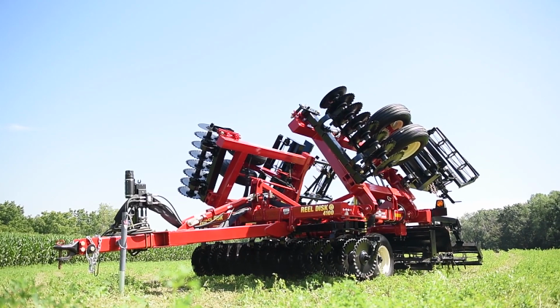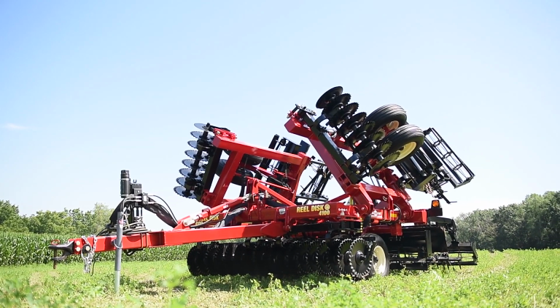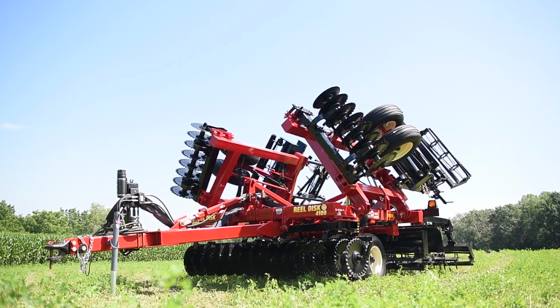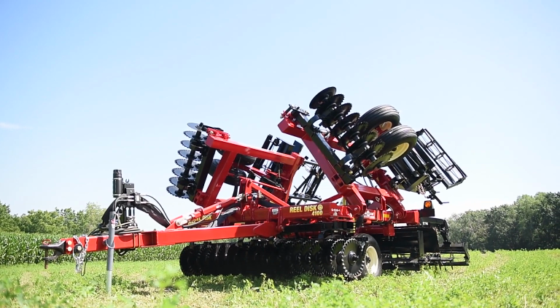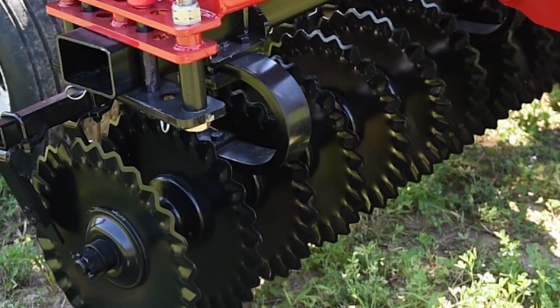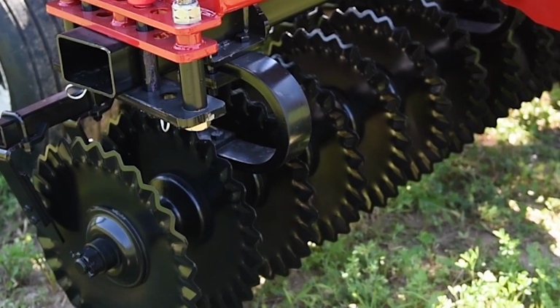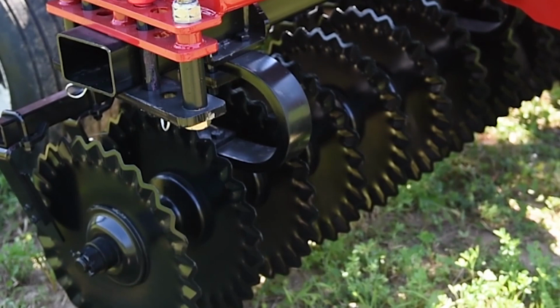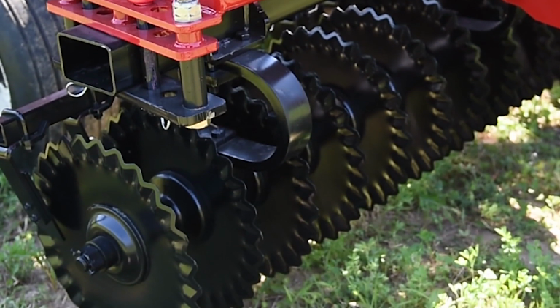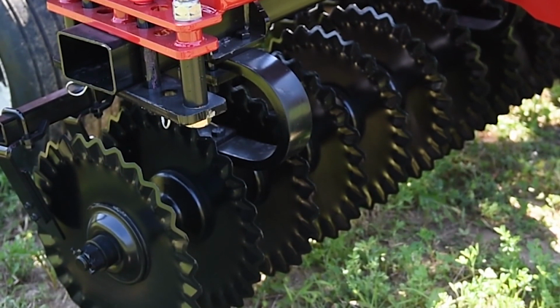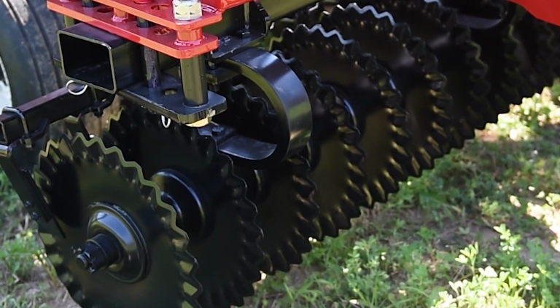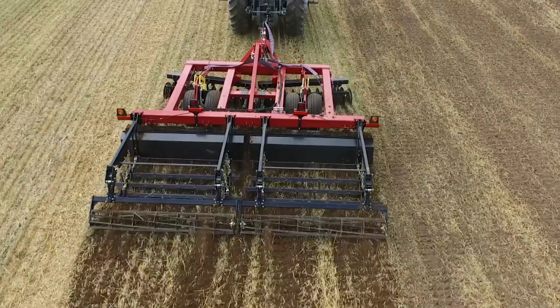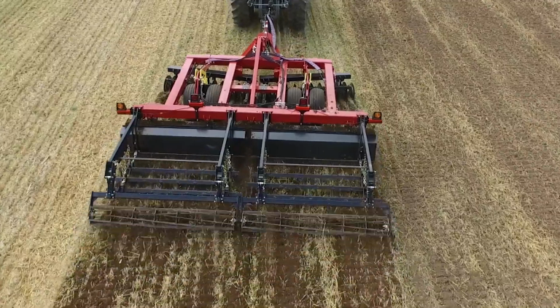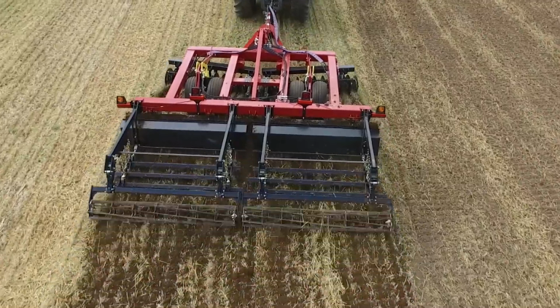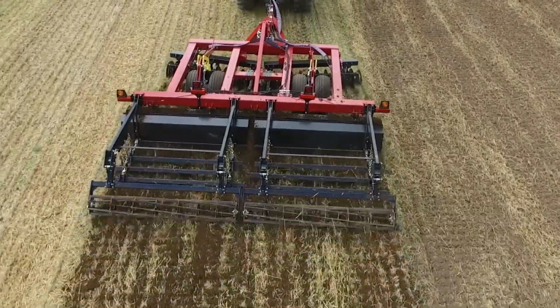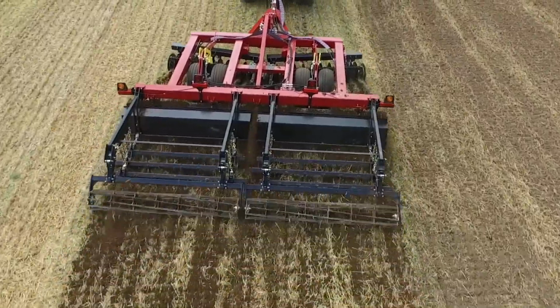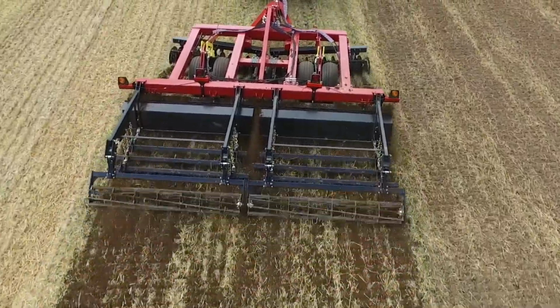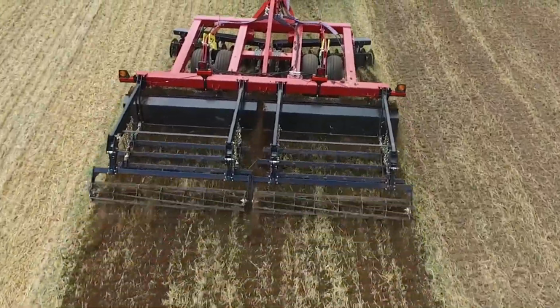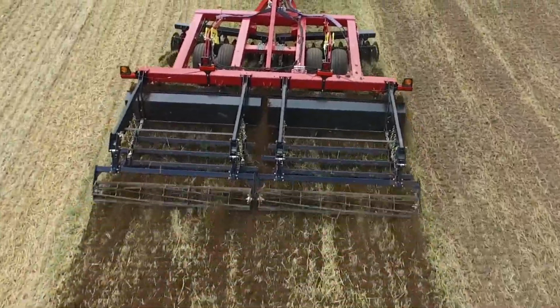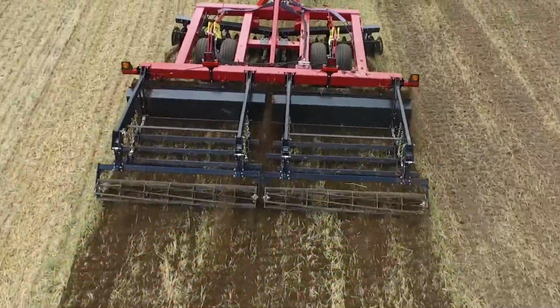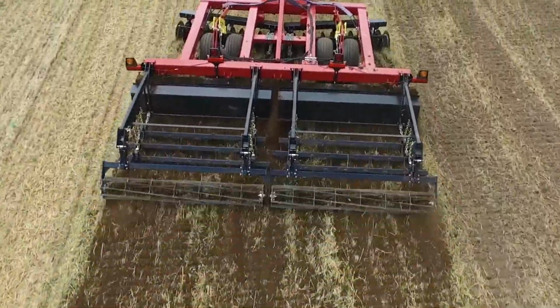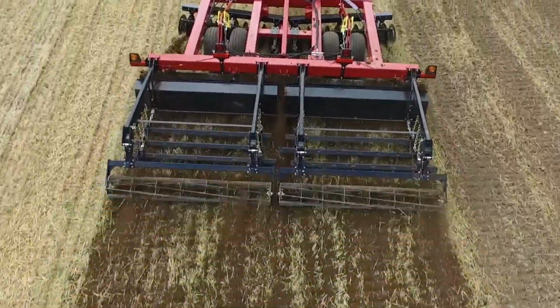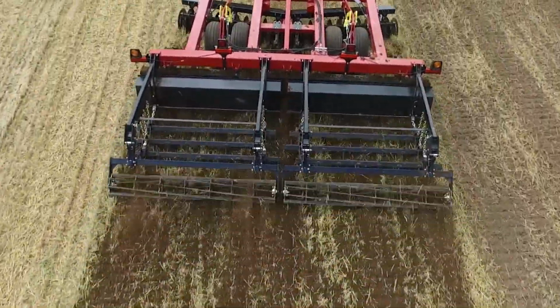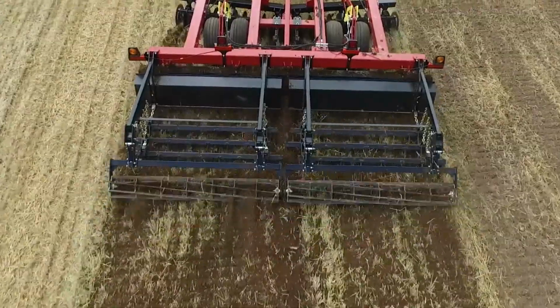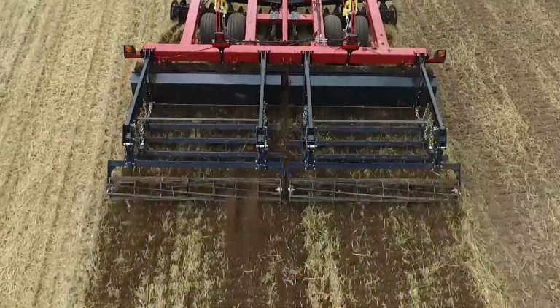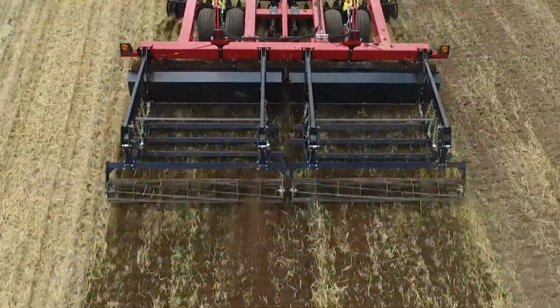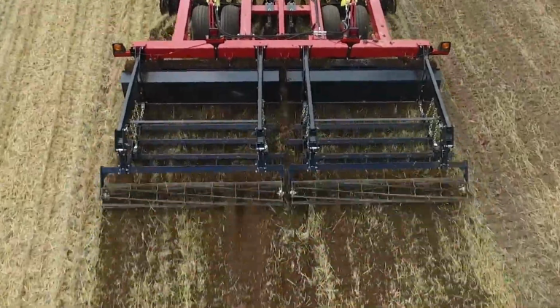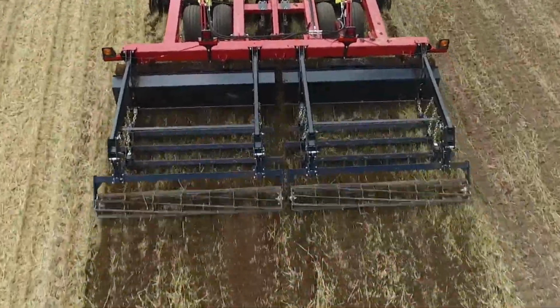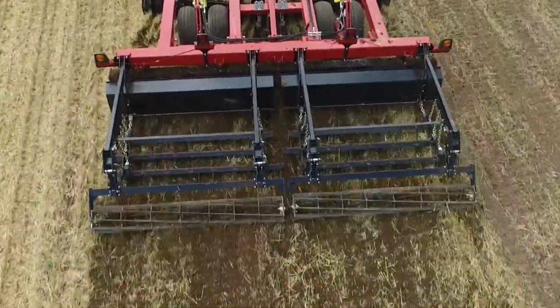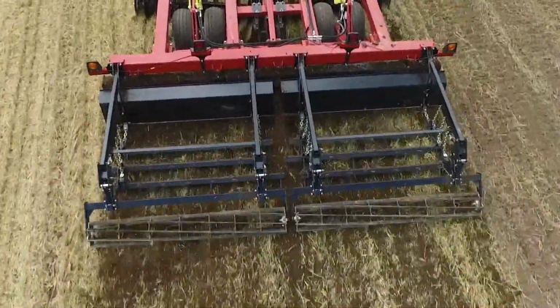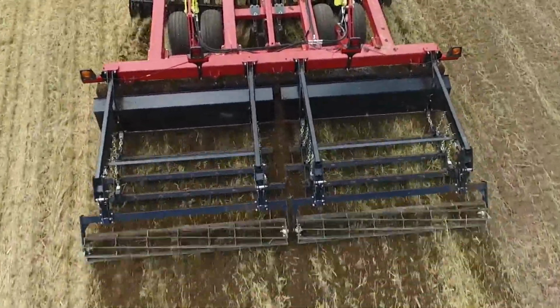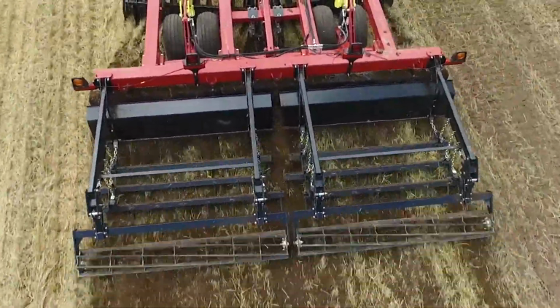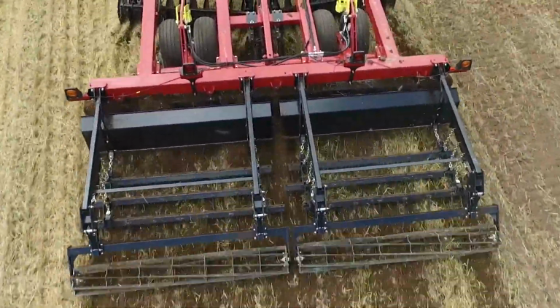The Cobra Disc Blade, with its slight concave design and serrated razor-sharp edge, will slice and dice residue, move dirt, and take out a lot of weeds.